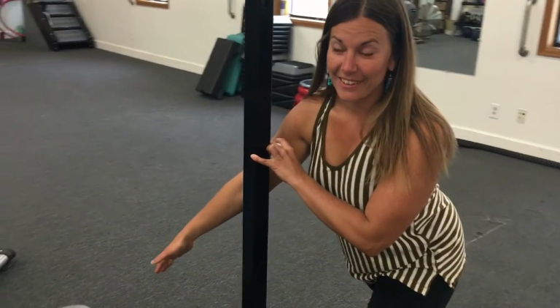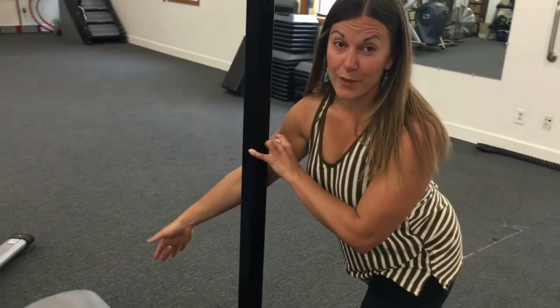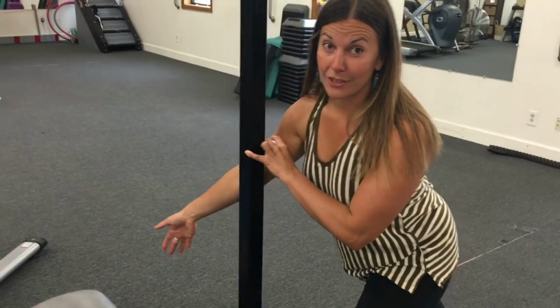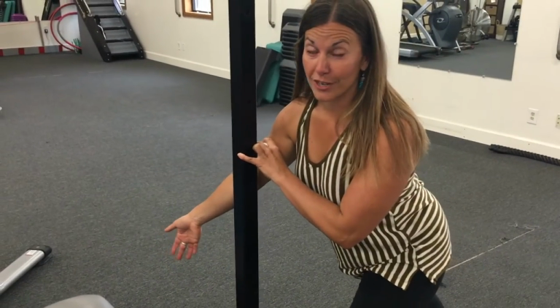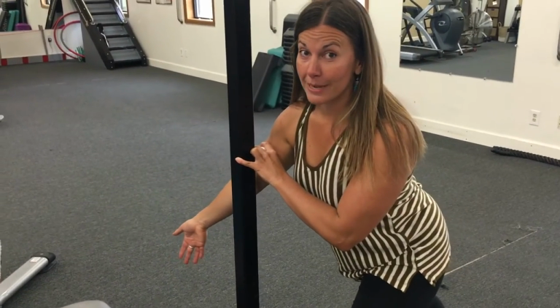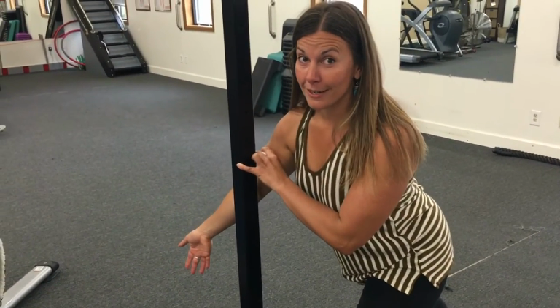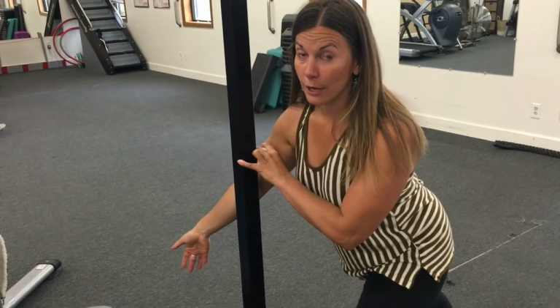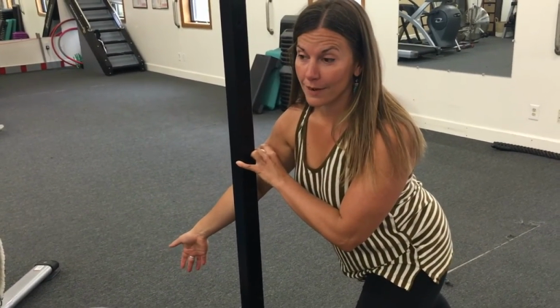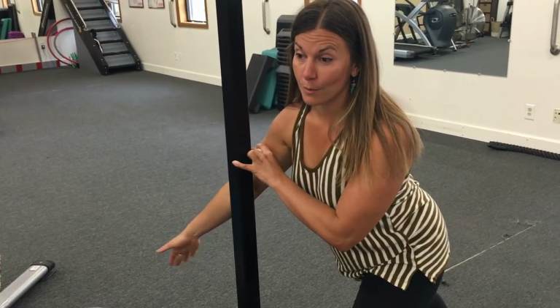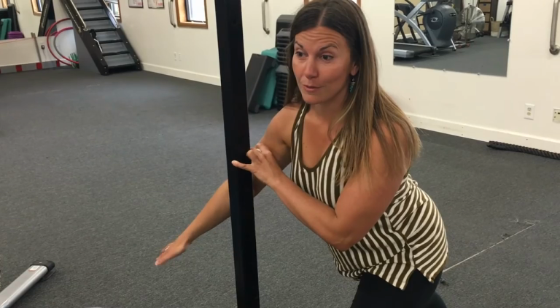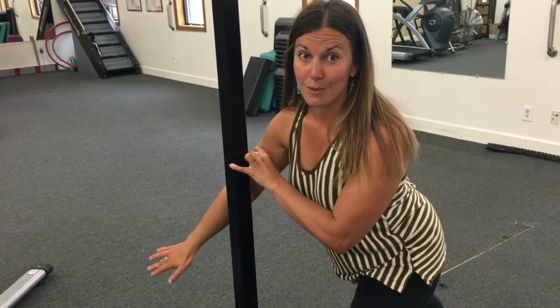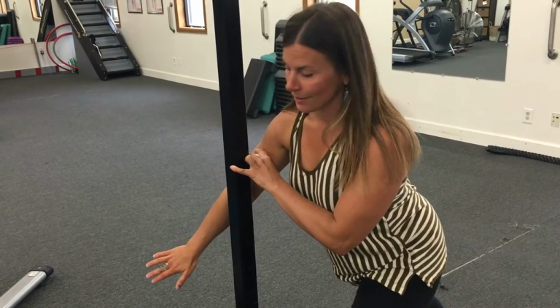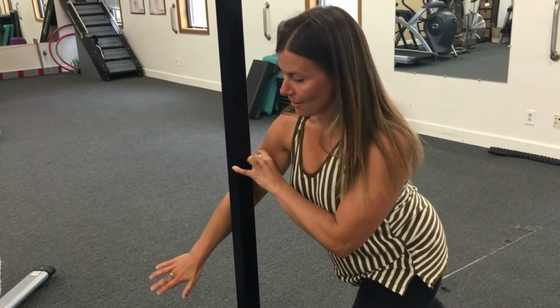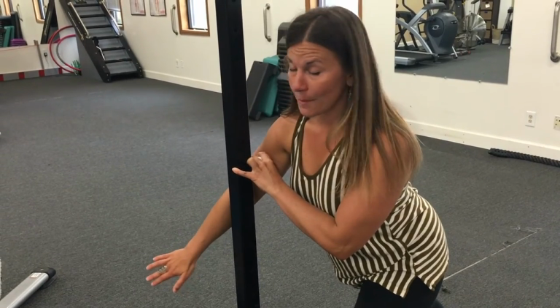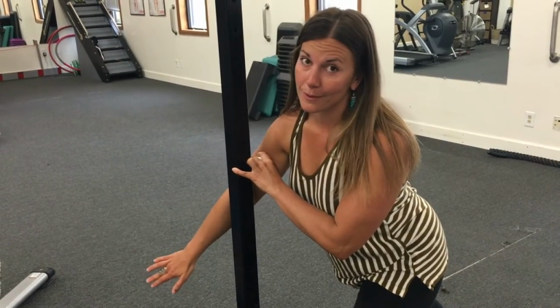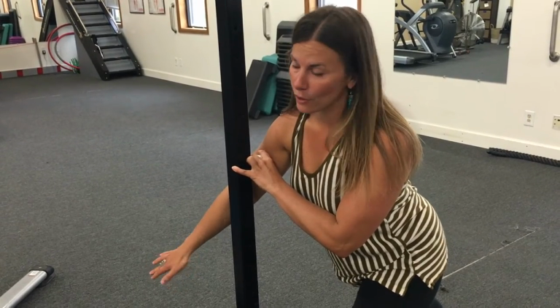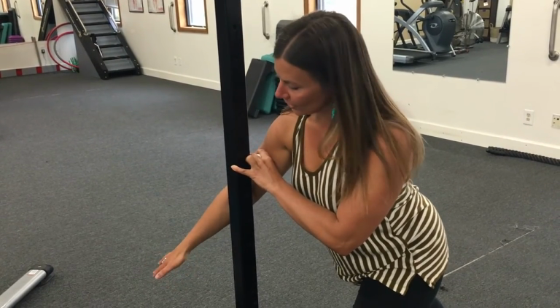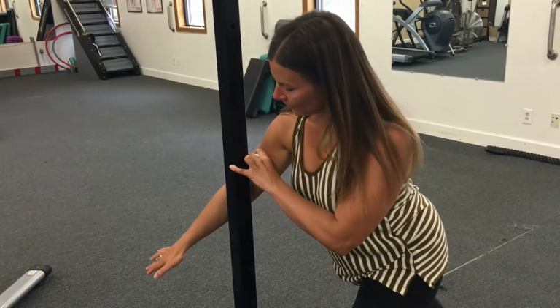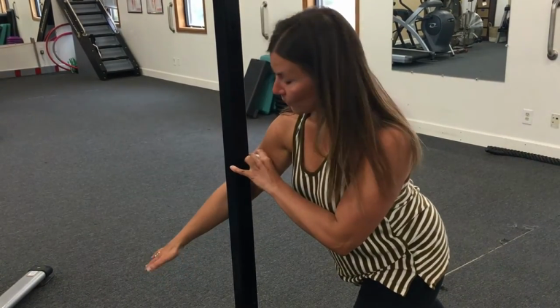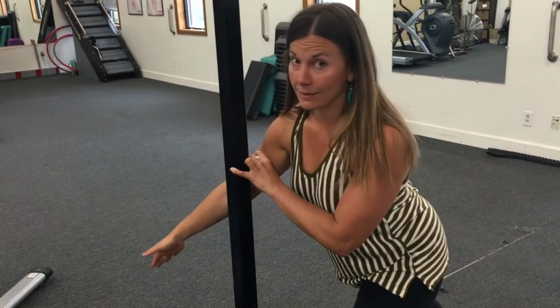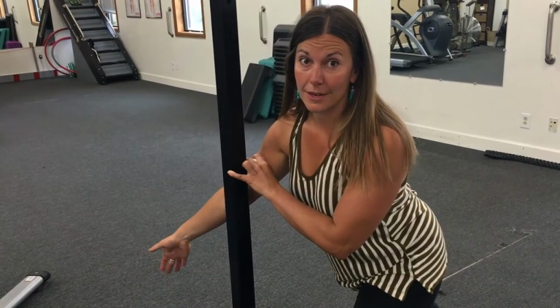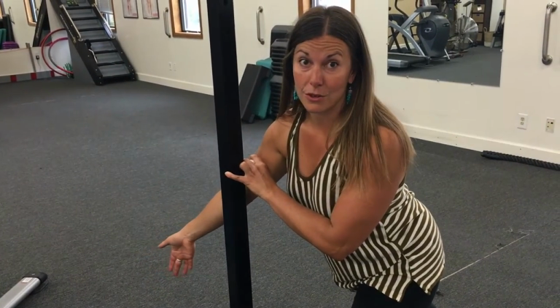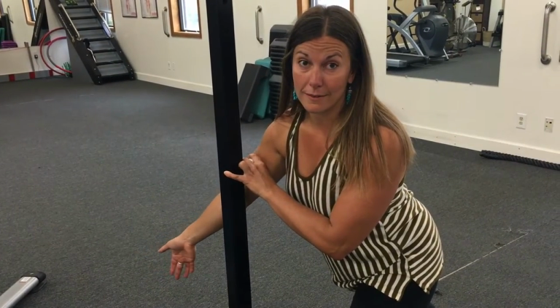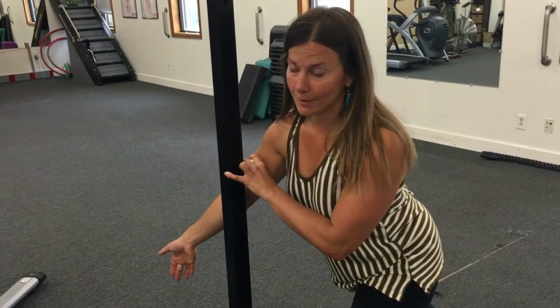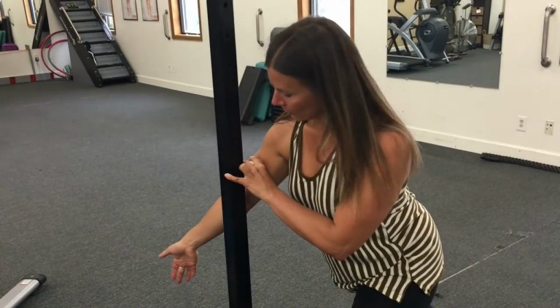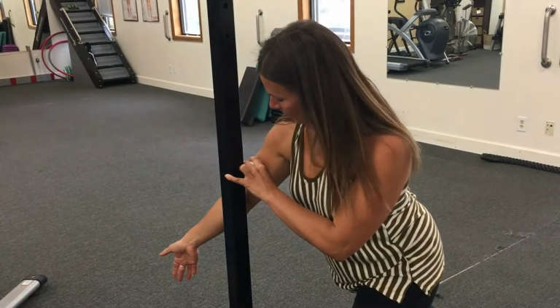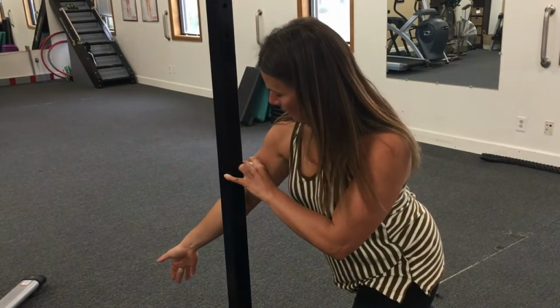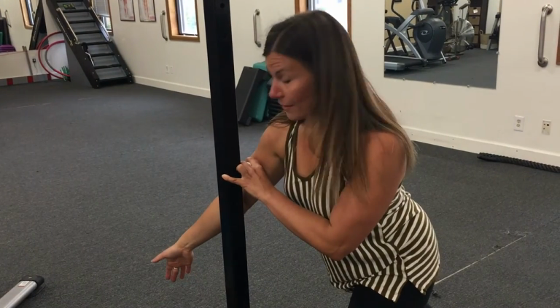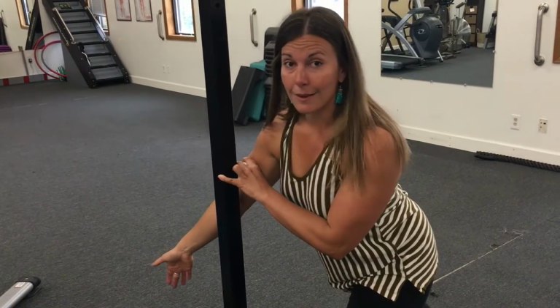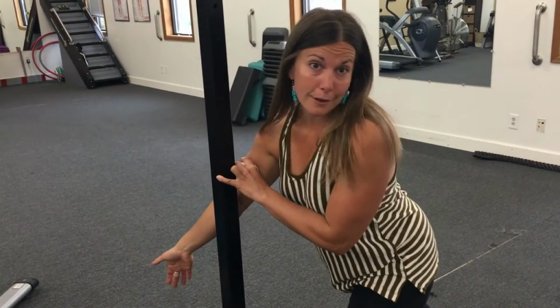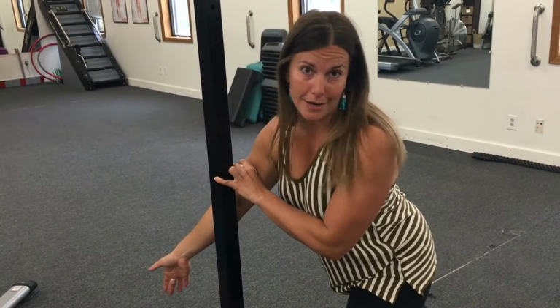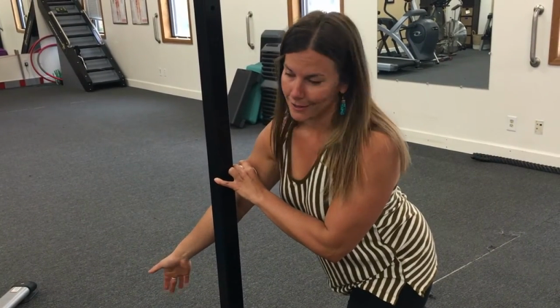That actually should not be in there. Healthy fascia will be smooth, supple, with no differentiation between, let's say, the two heads of the biceps. So I definitely have some unhealthy fascia in there.